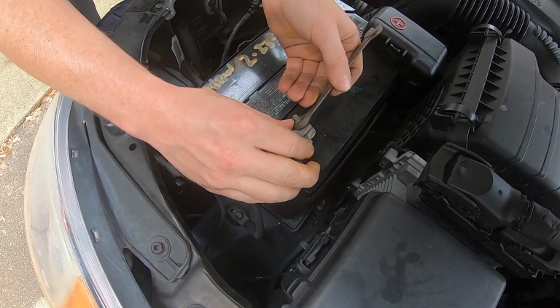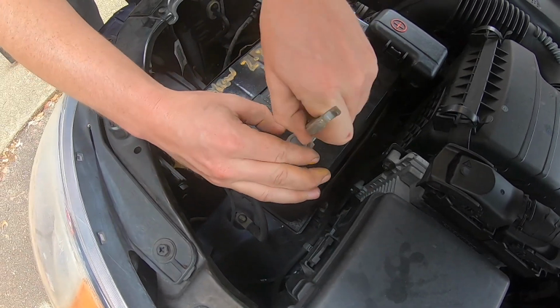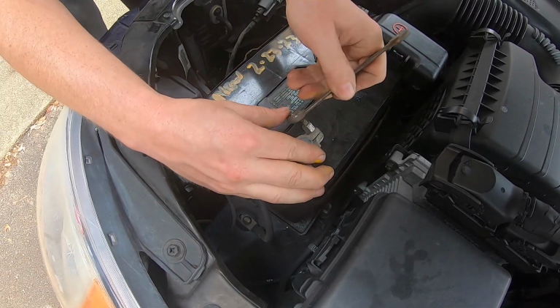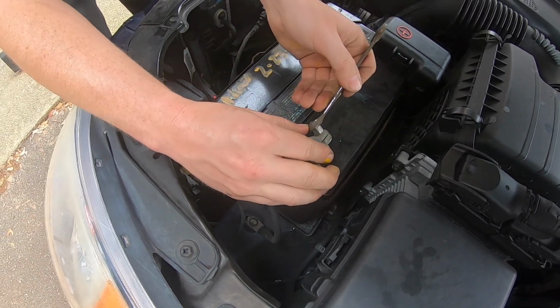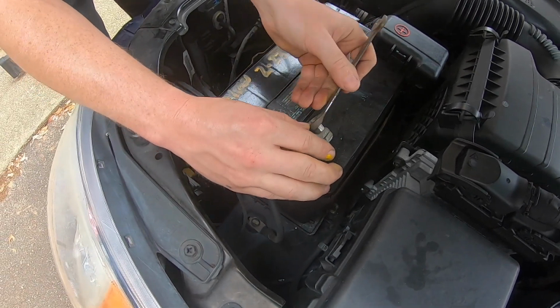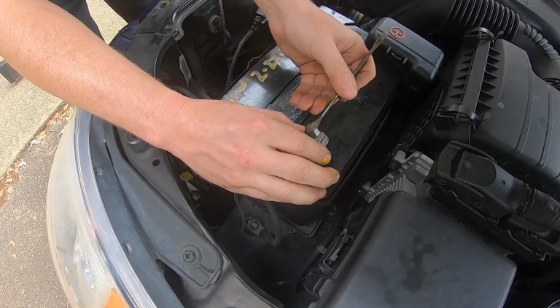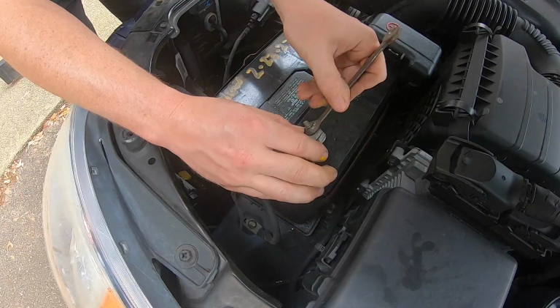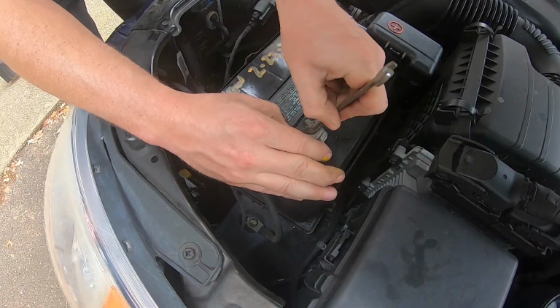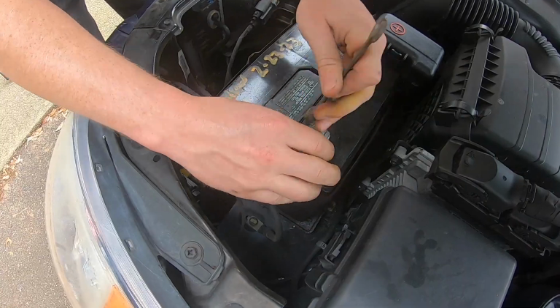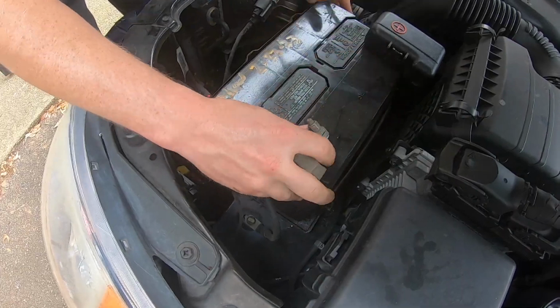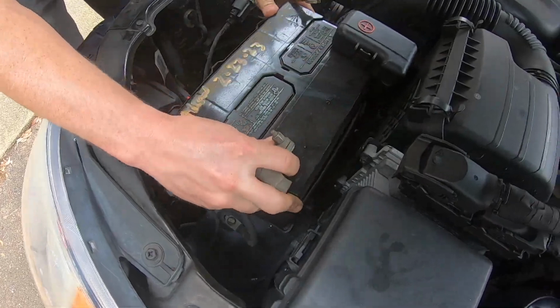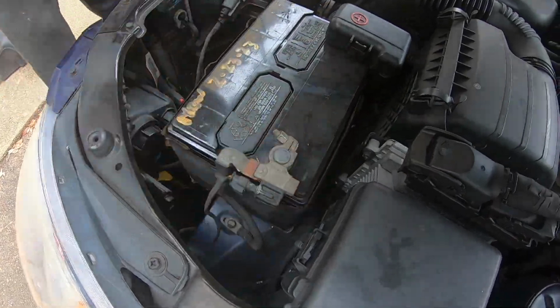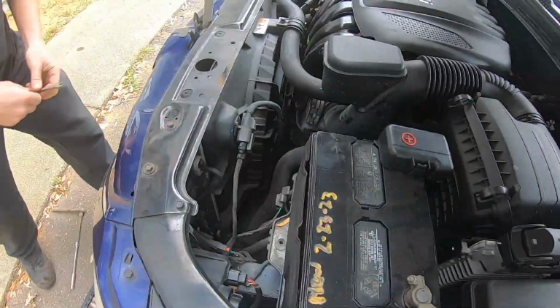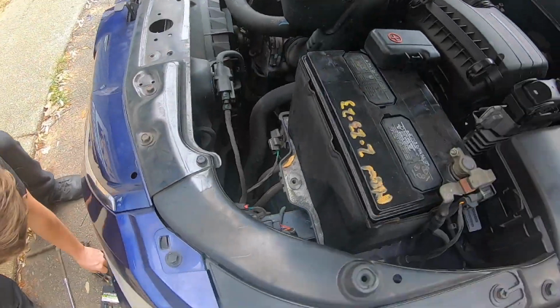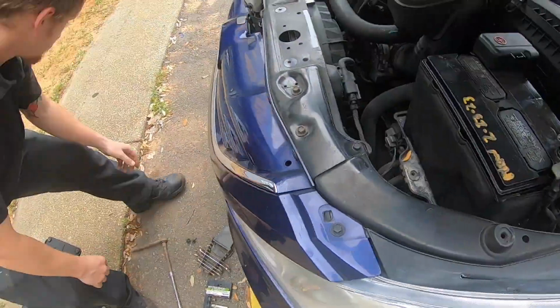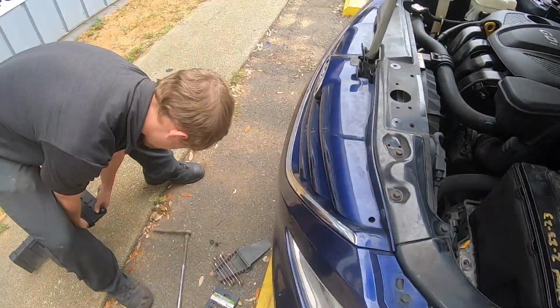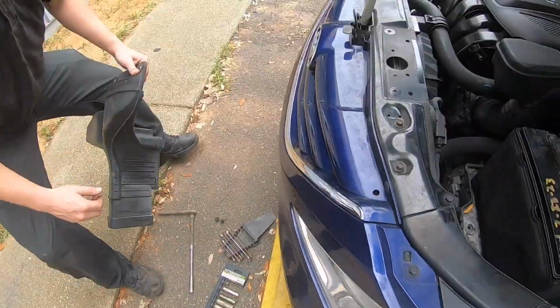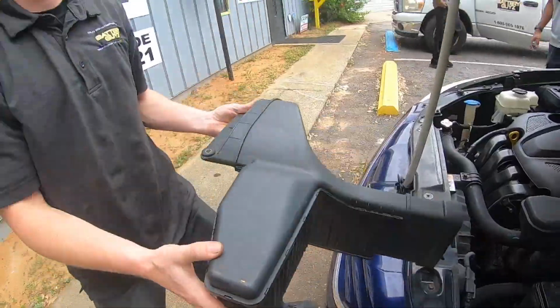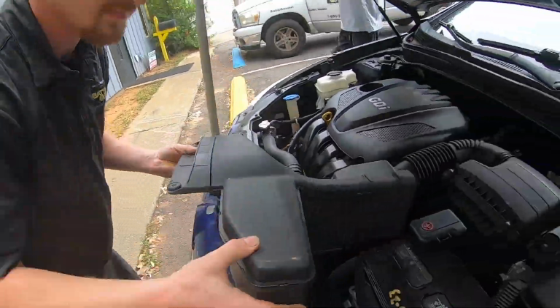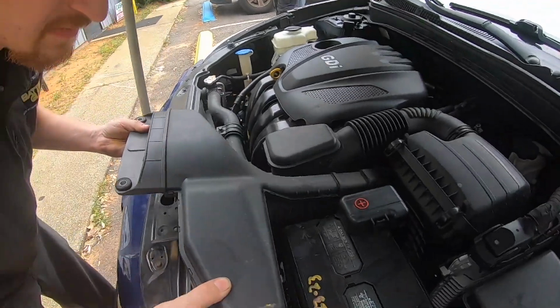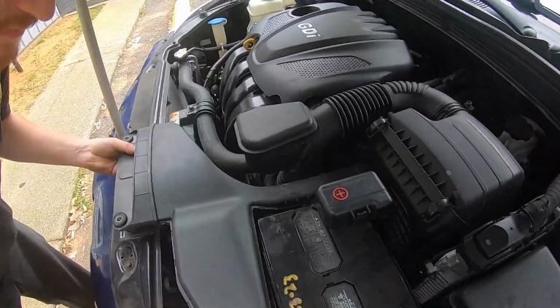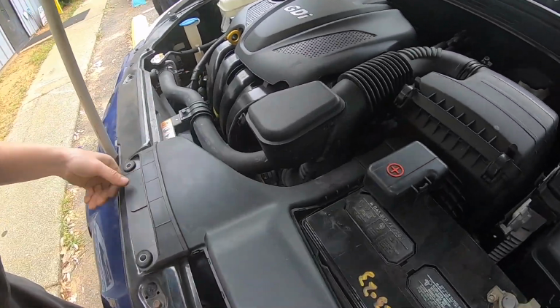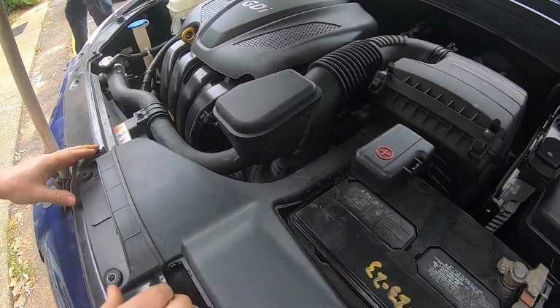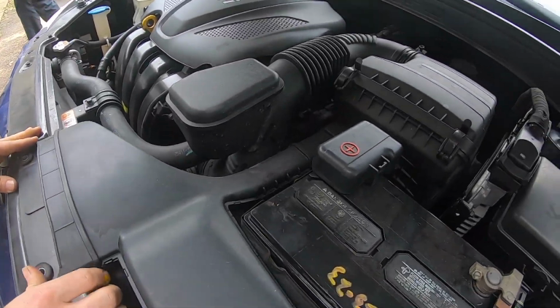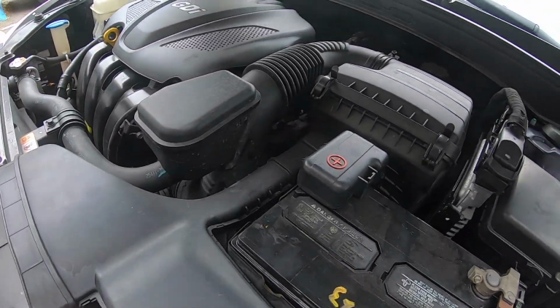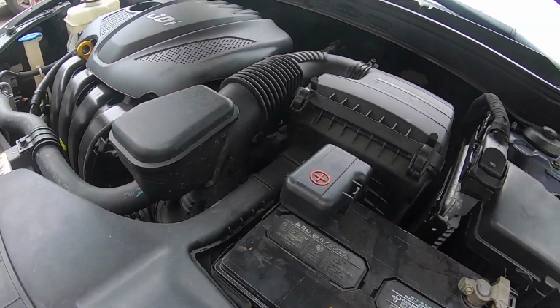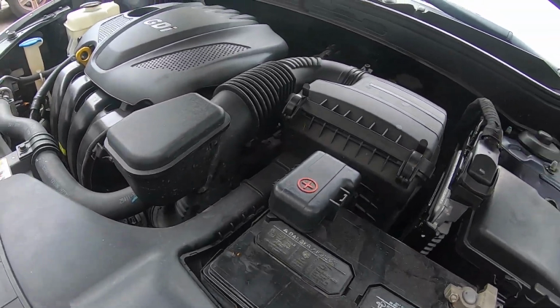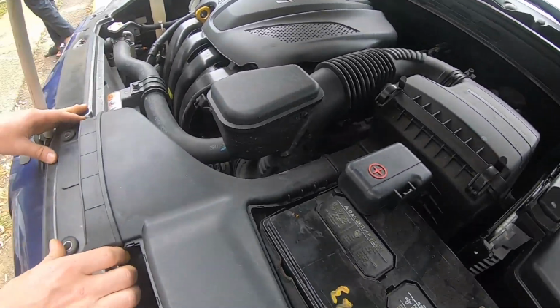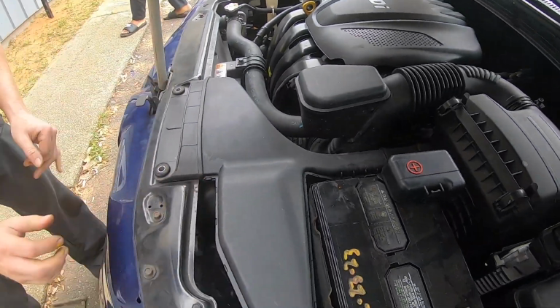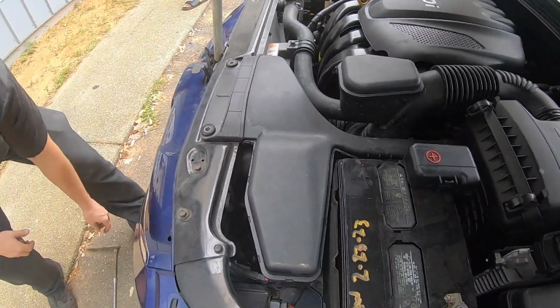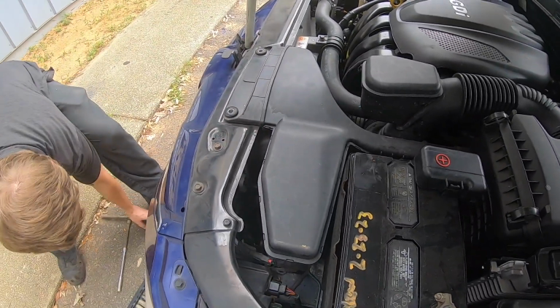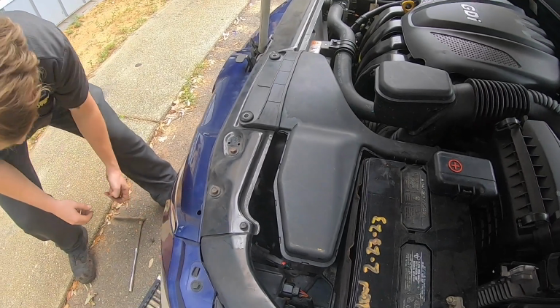Okay, we got that back on there. Now you can put the air filter back on. And this is how you install a 2018 Hyundai Sonata battery.